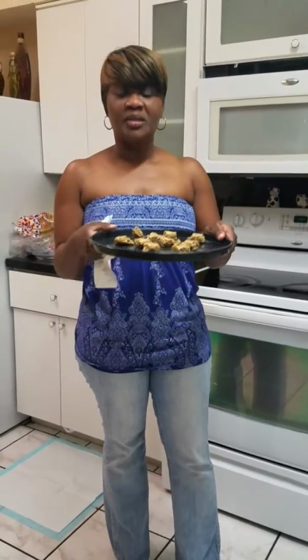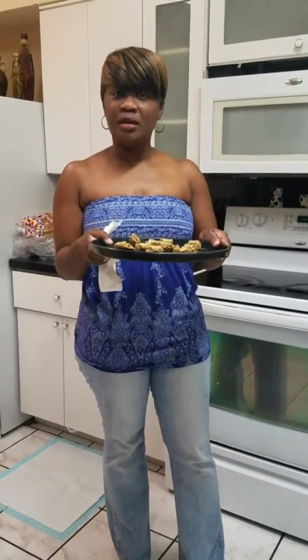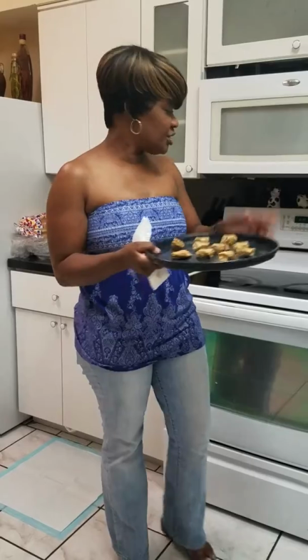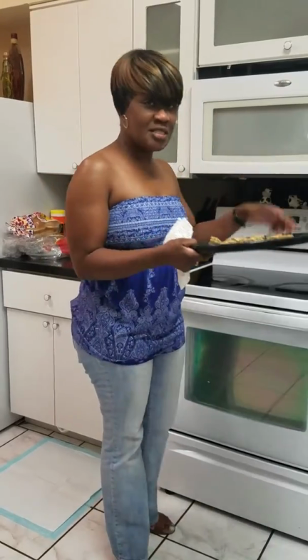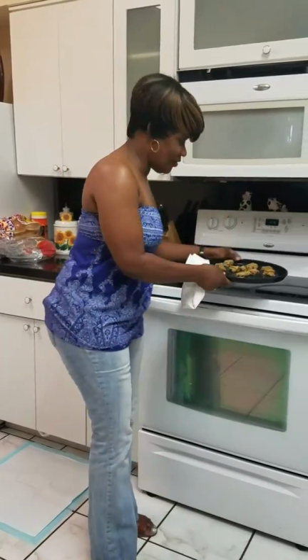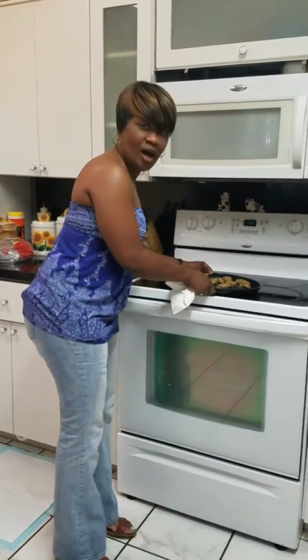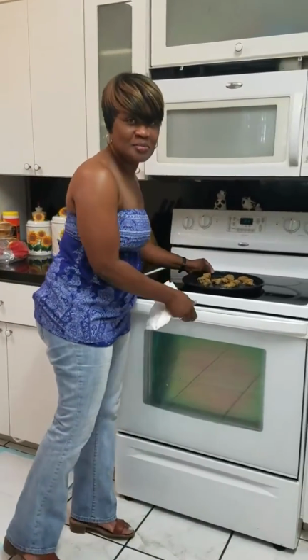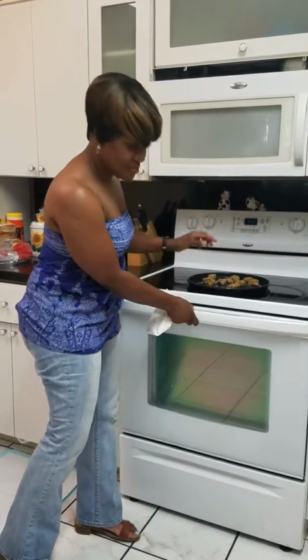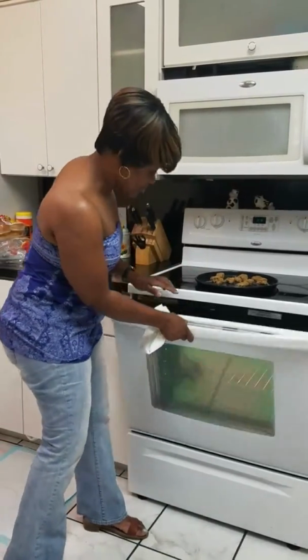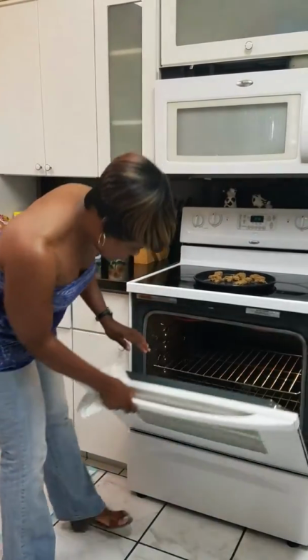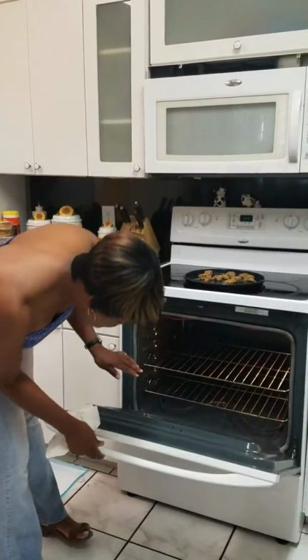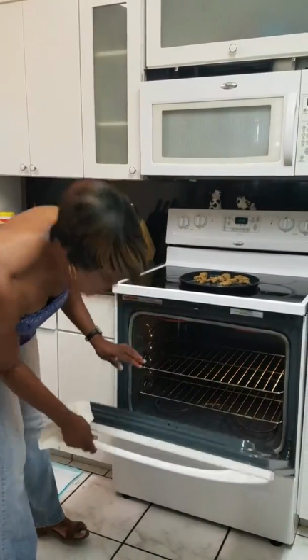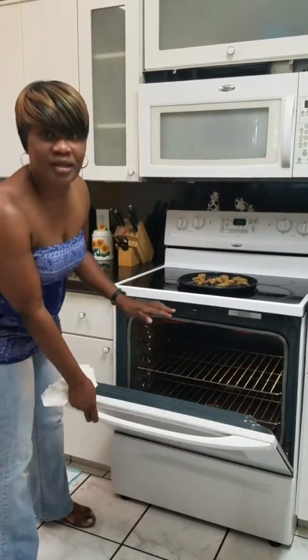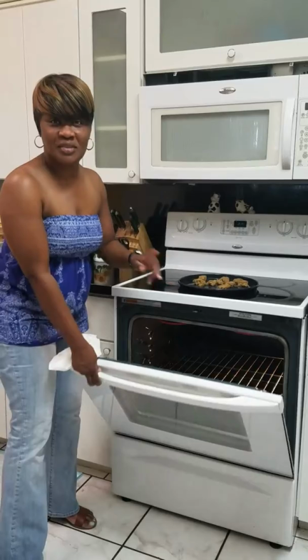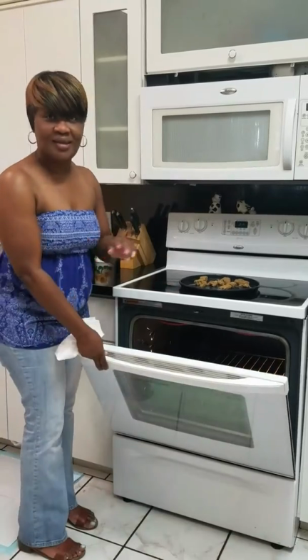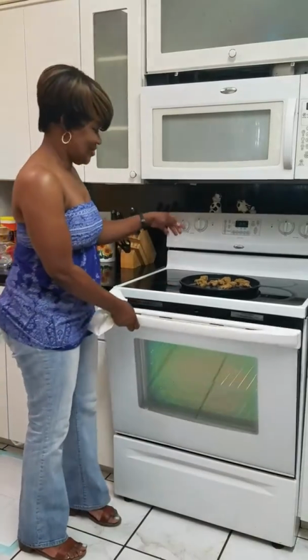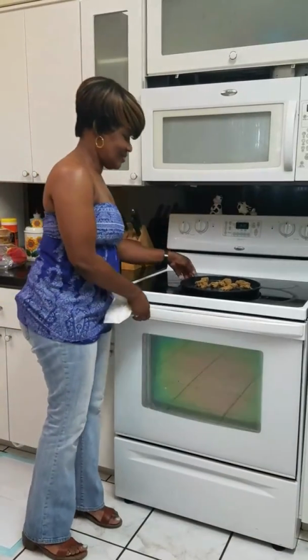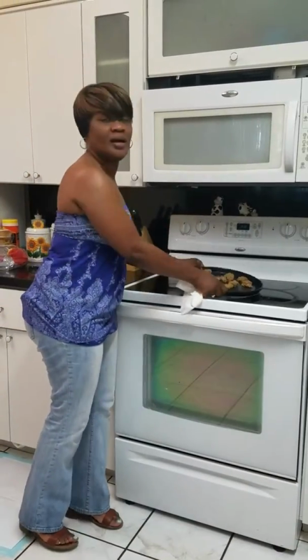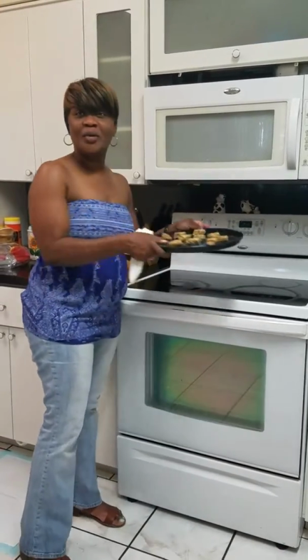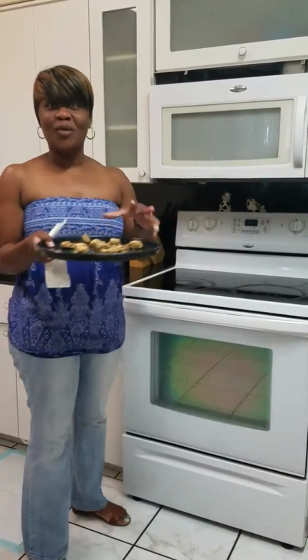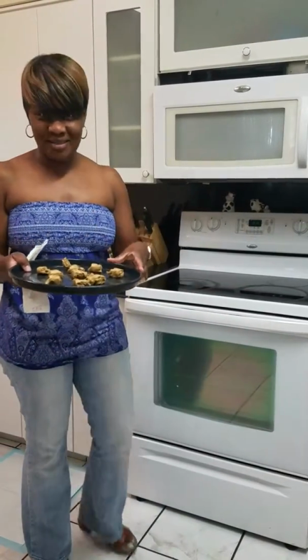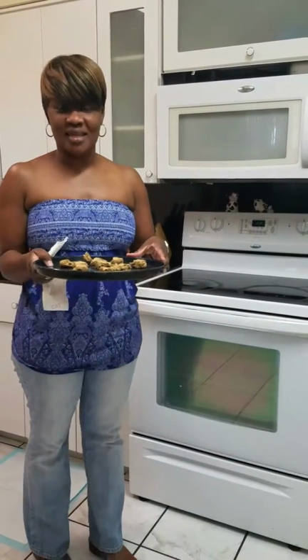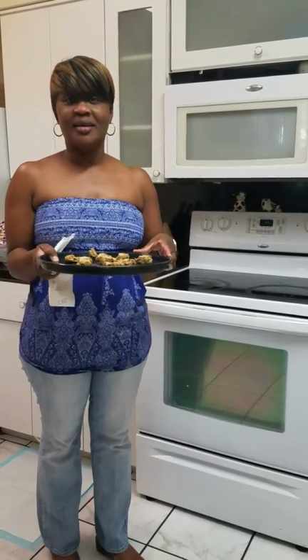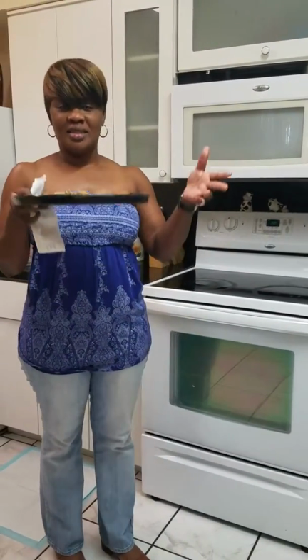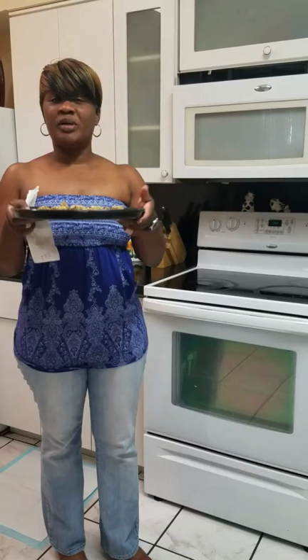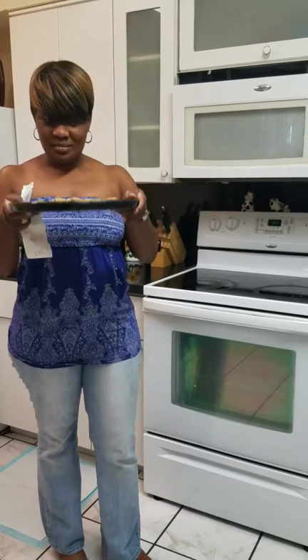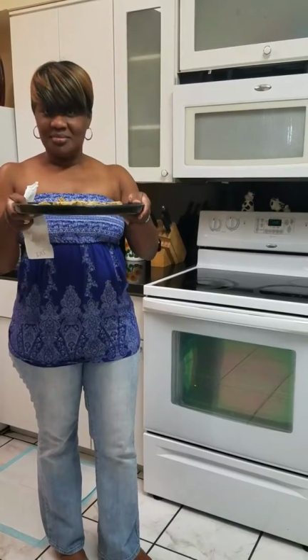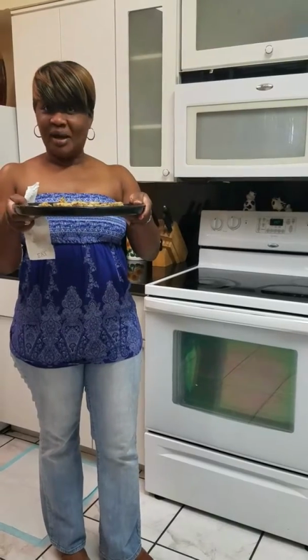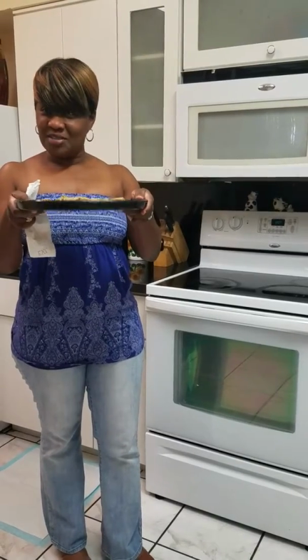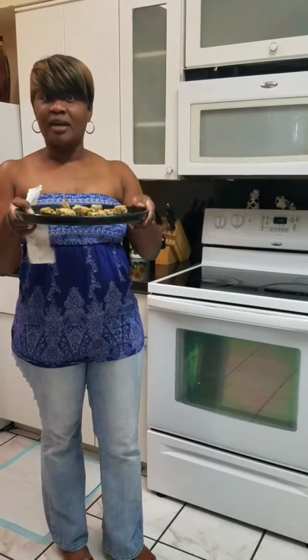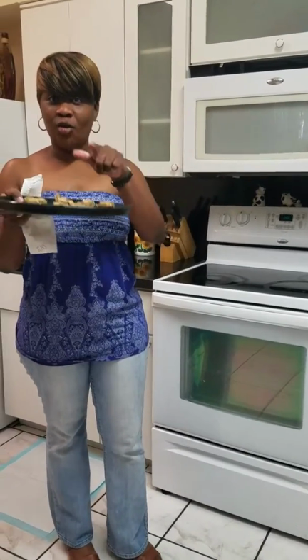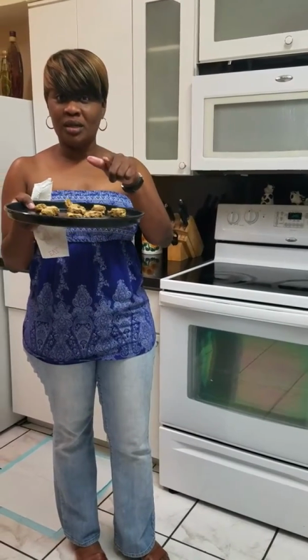The next thing I want to do is to check to see if the oven is hot. Okay, the oven is hot. Now I'm going to put my oatmeal cookies inside, and this would be my ingredients for the day — oatmeal cookies.